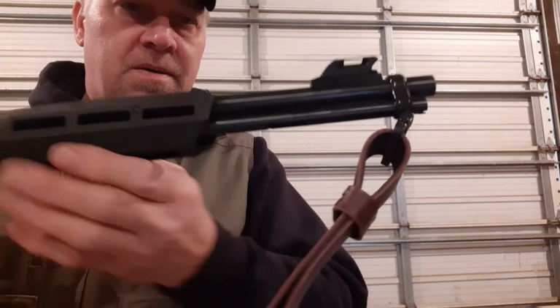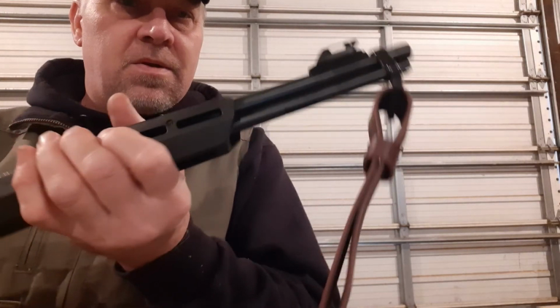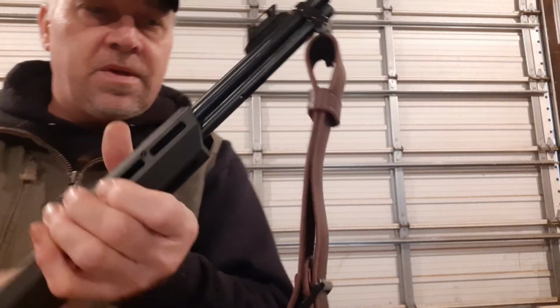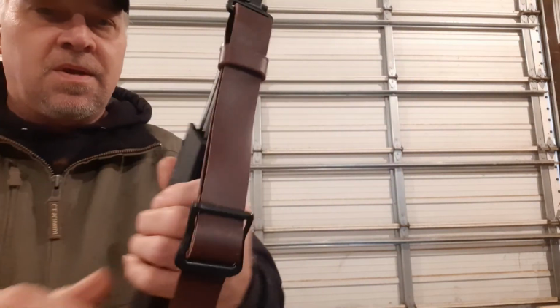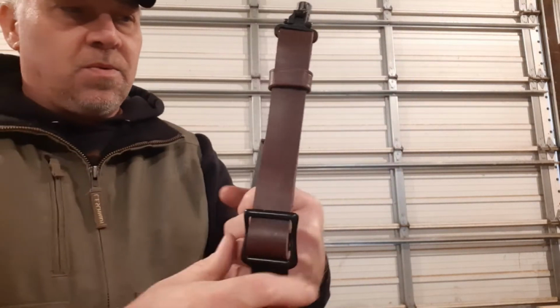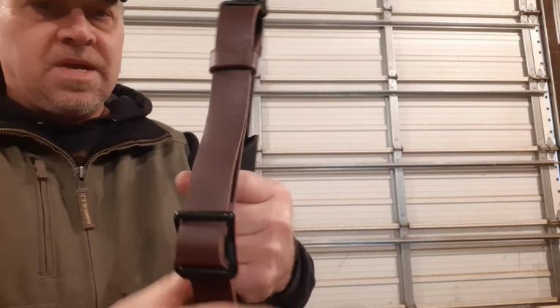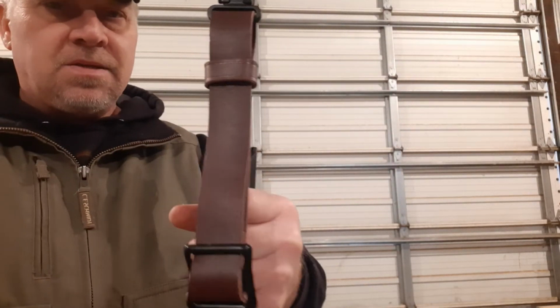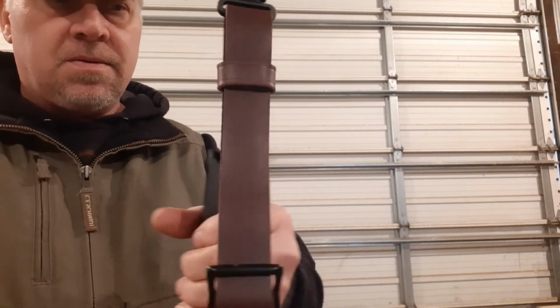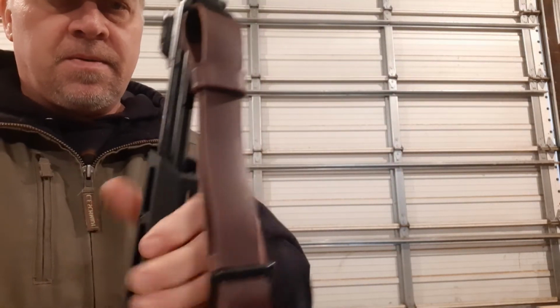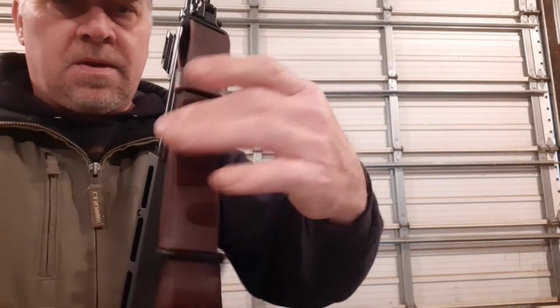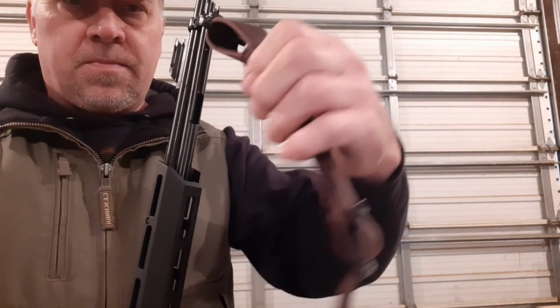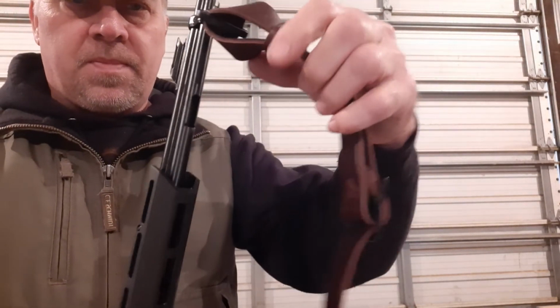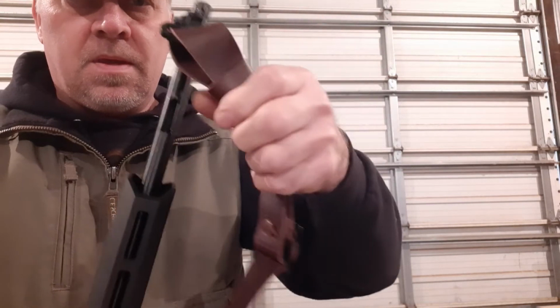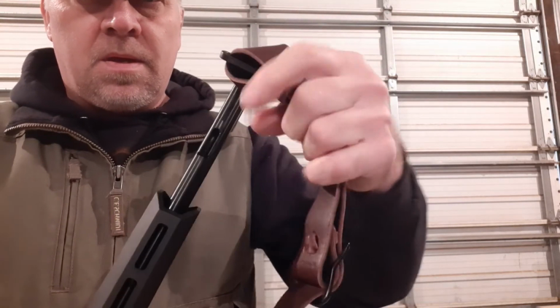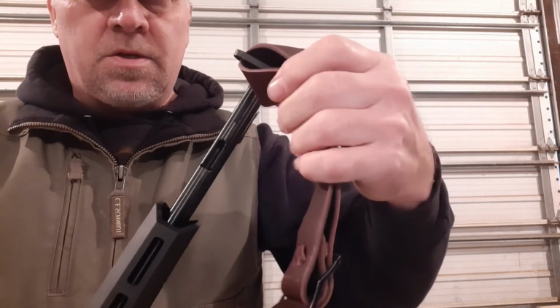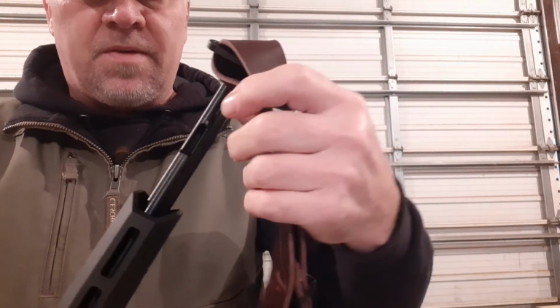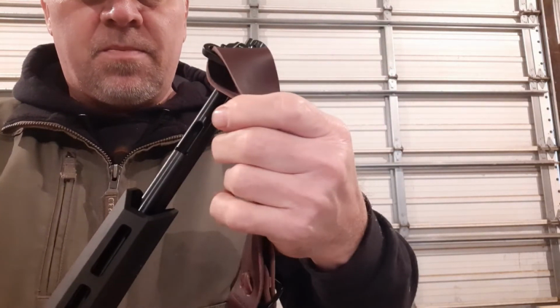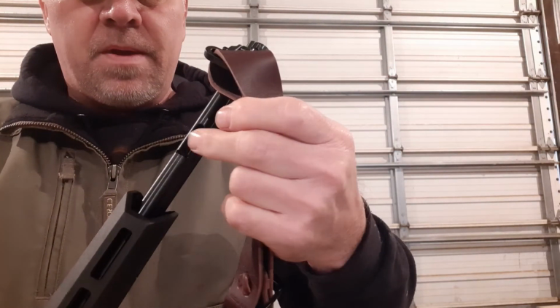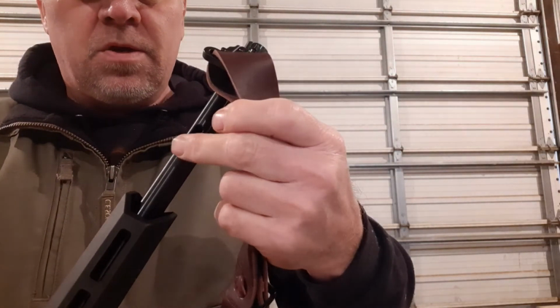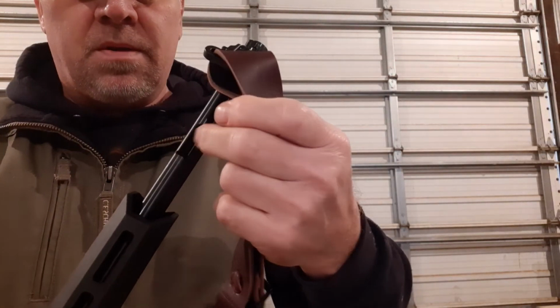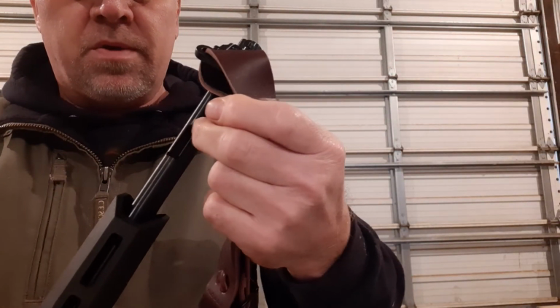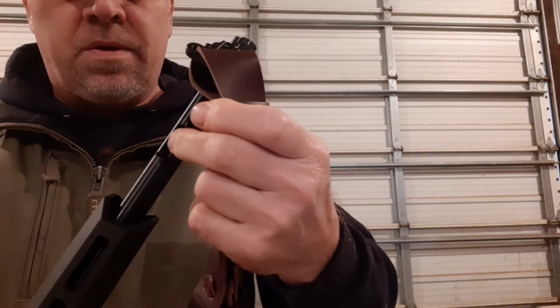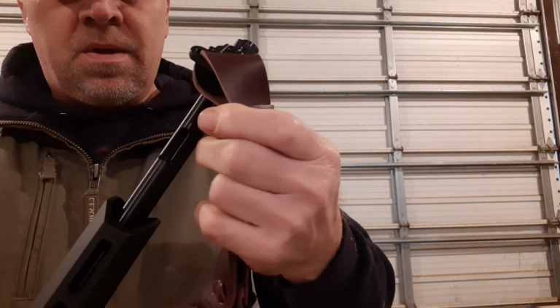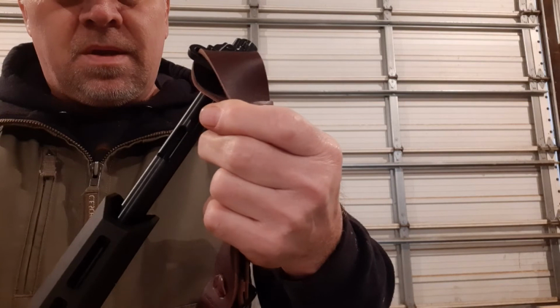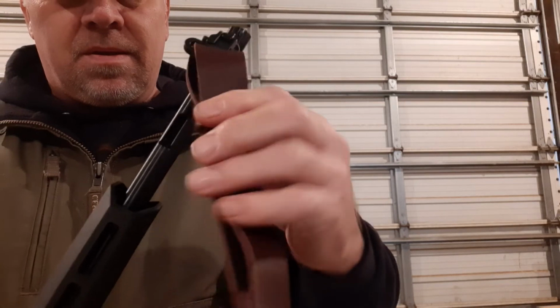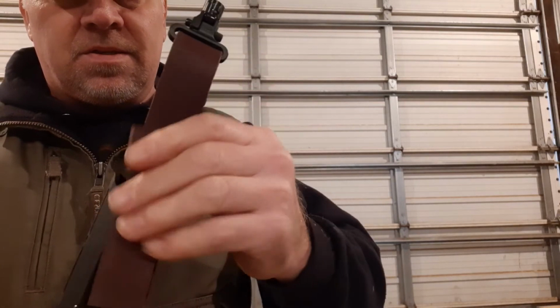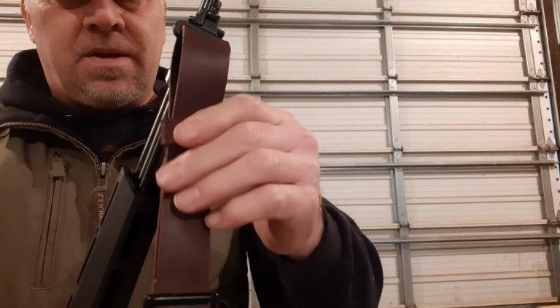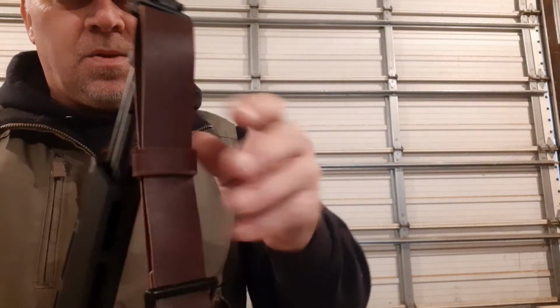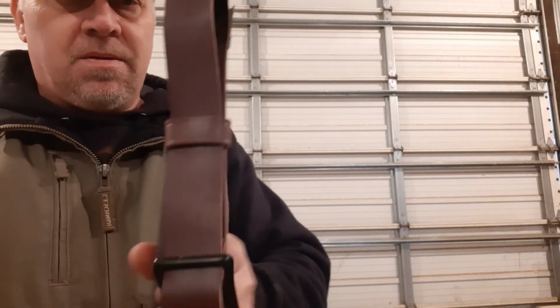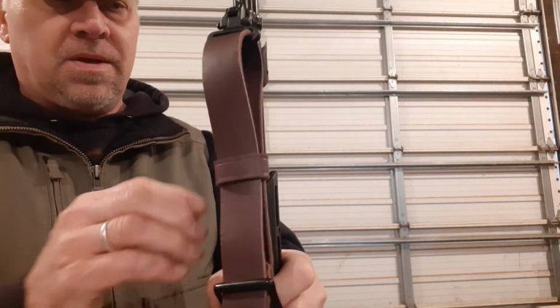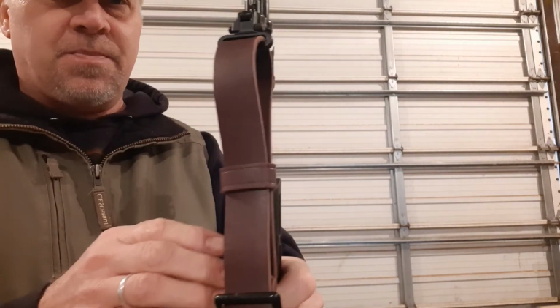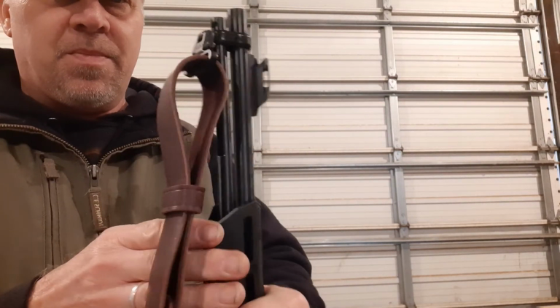Here's what I'll show you — where the sling hangs. Here's where you load it, and that's just right in the way. It's just a pain in the butt.